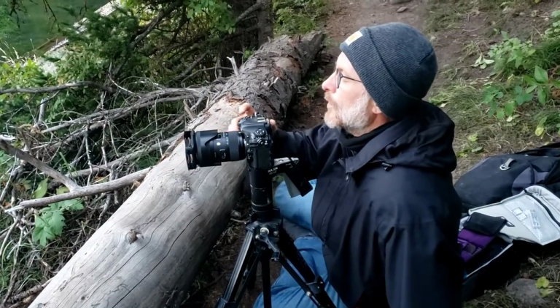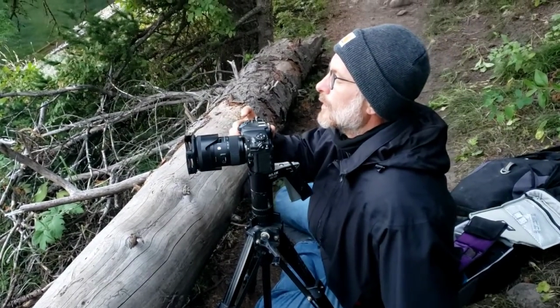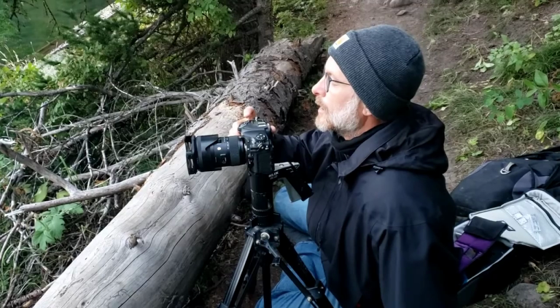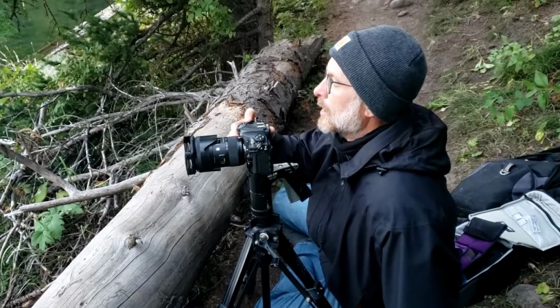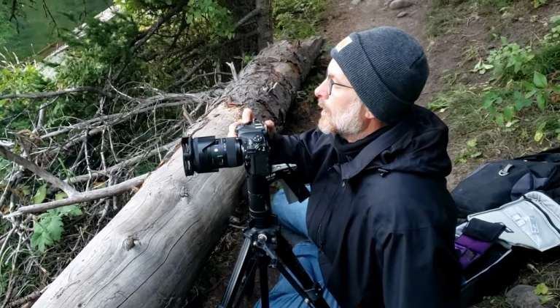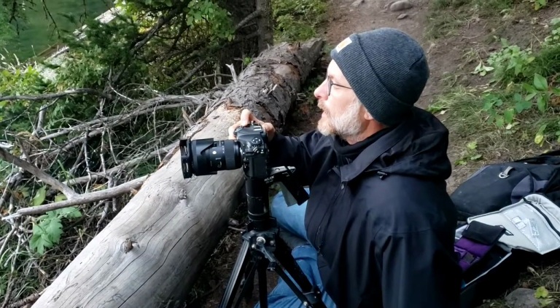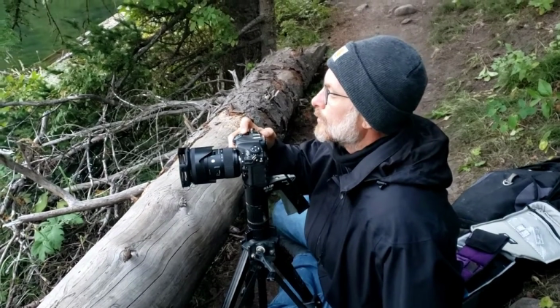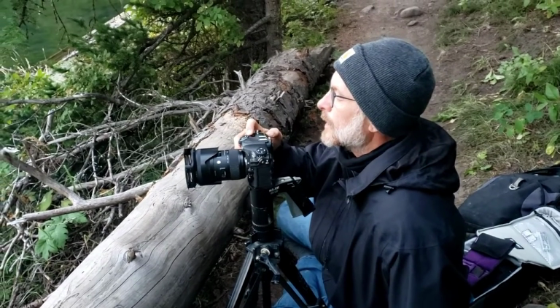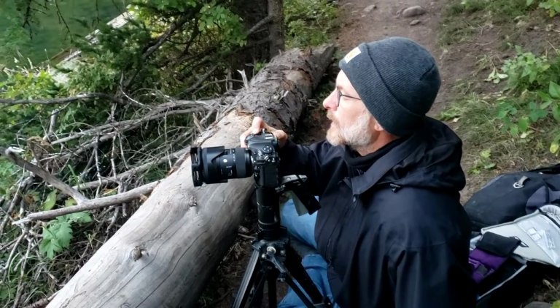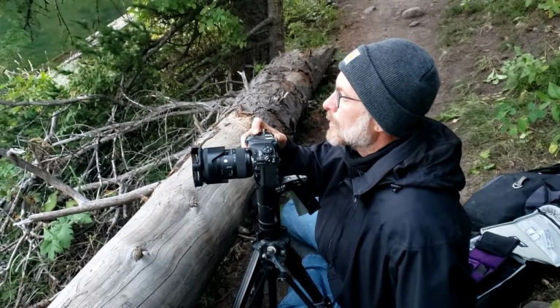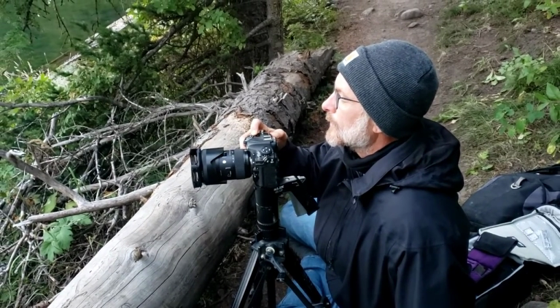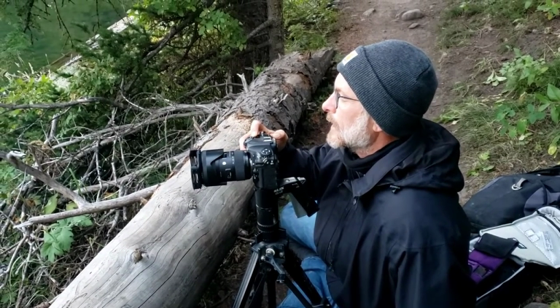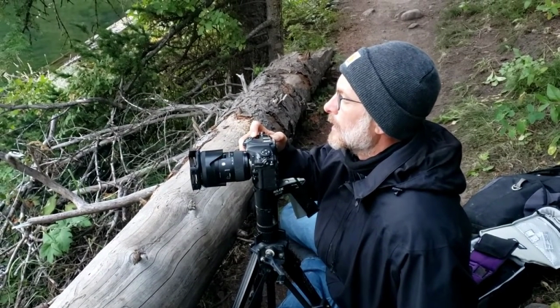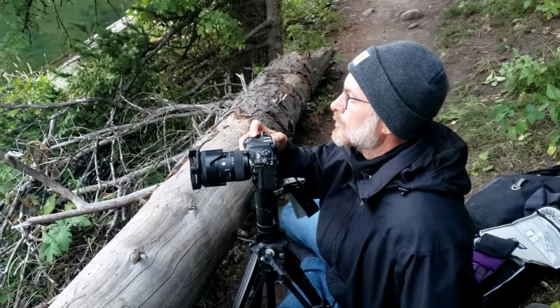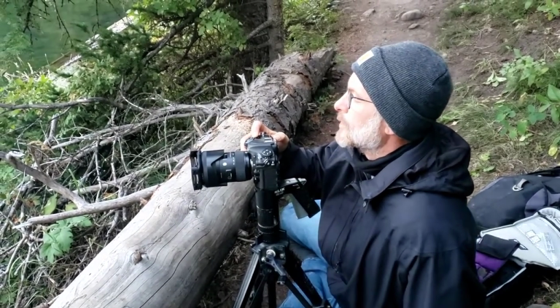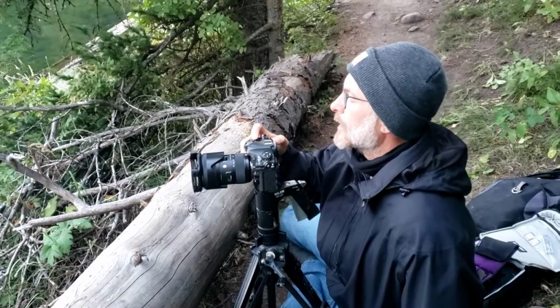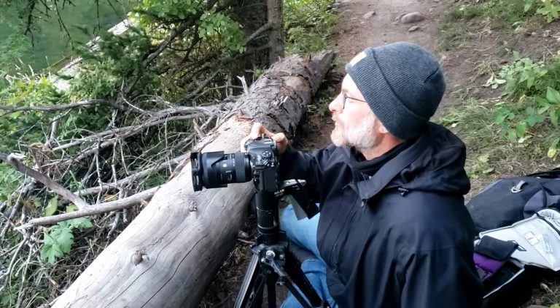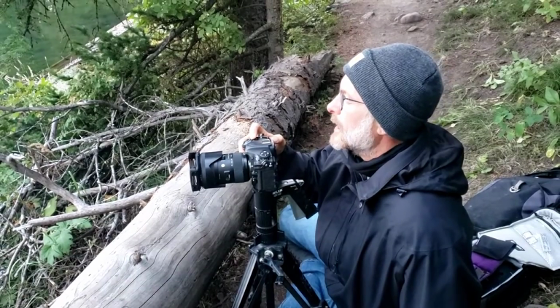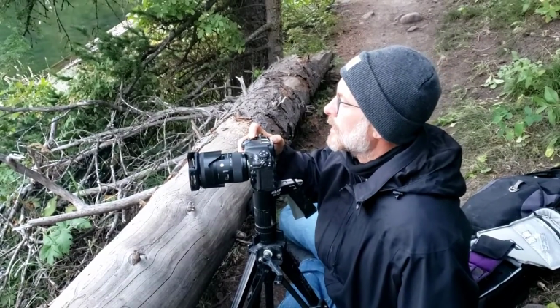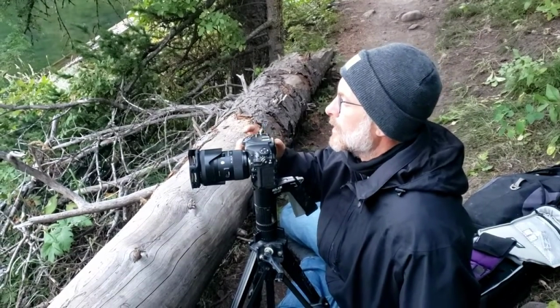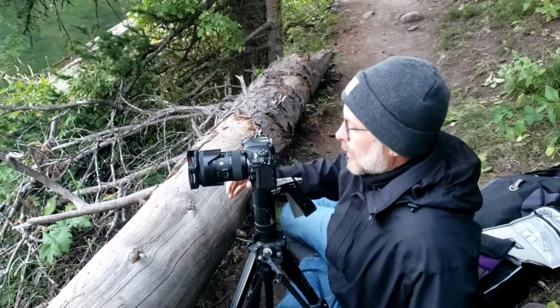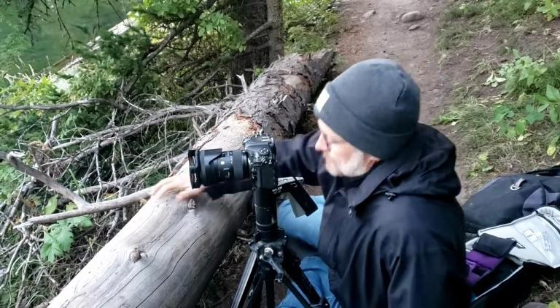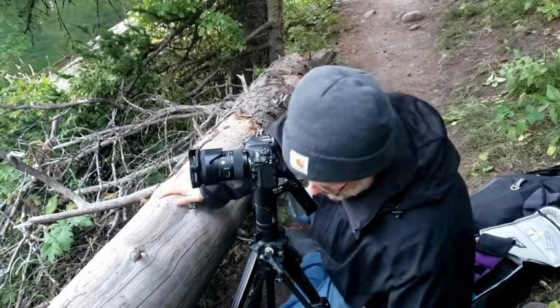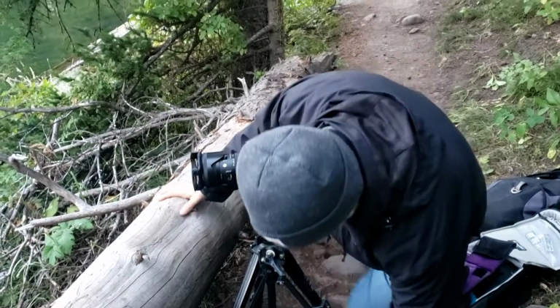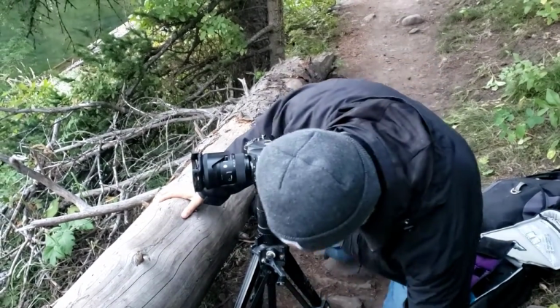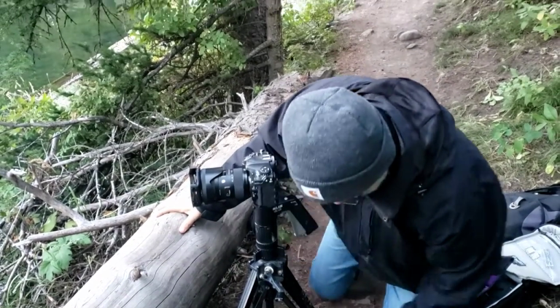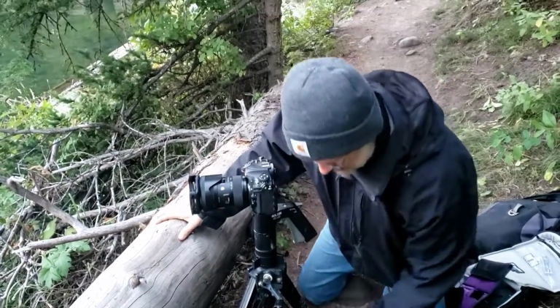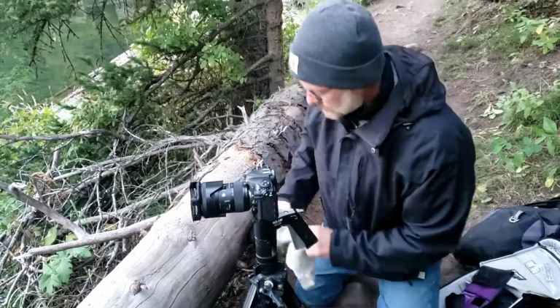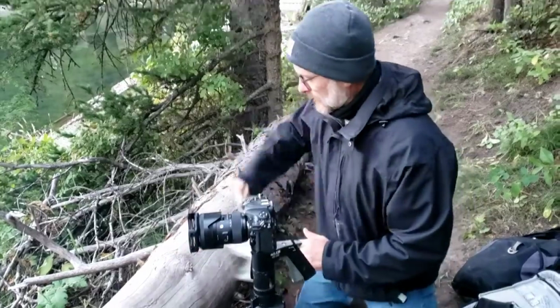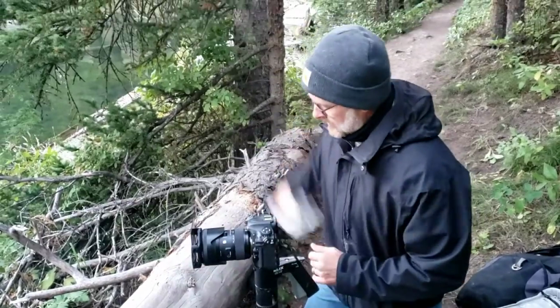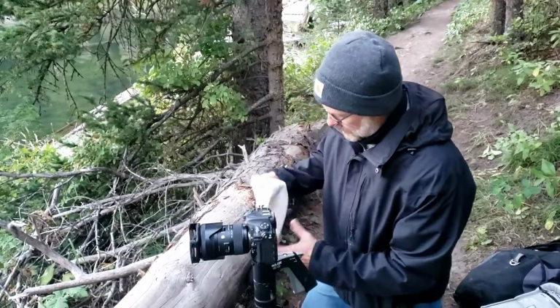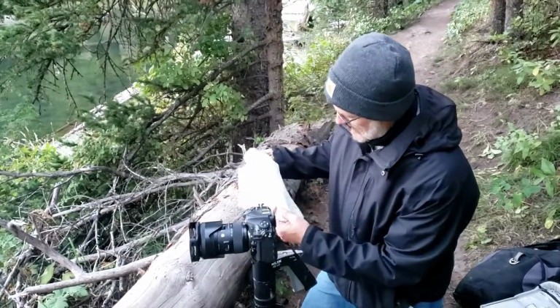Overexposed. ISO is real high — we don't want that. Shot the Milky Way last night, so all my settings are still going from that.